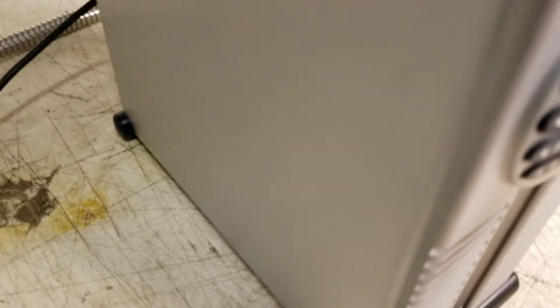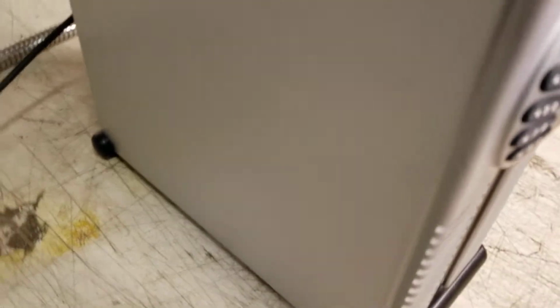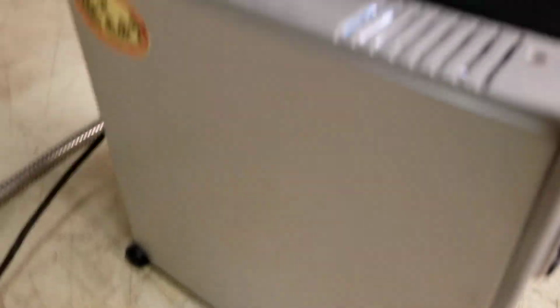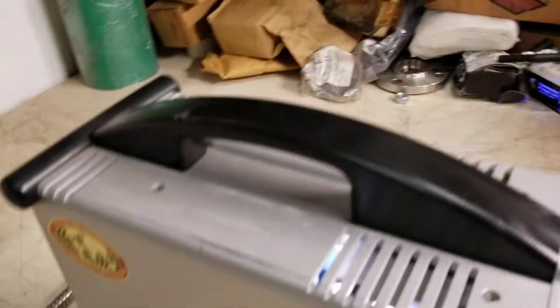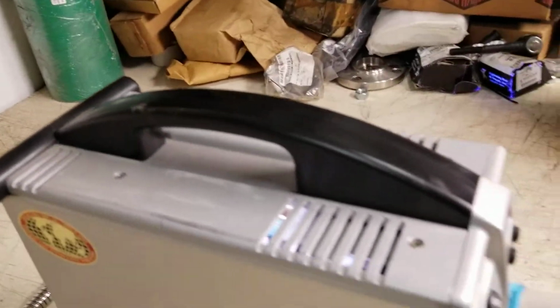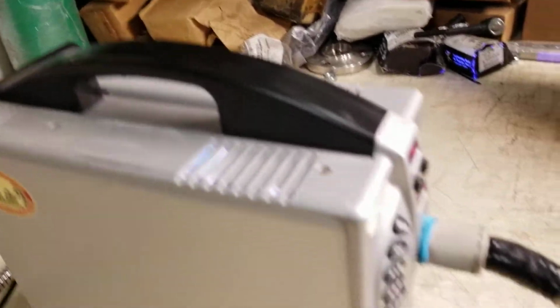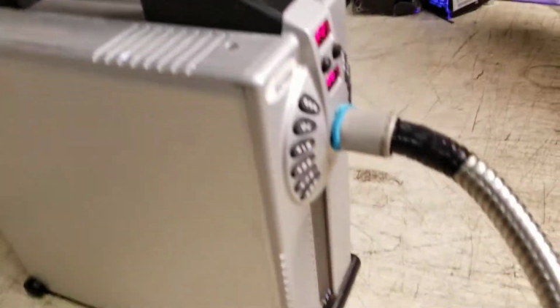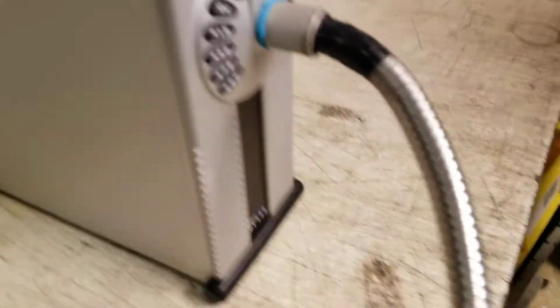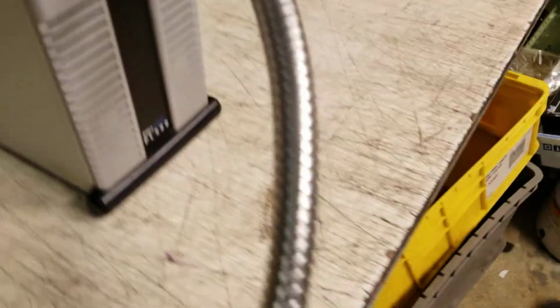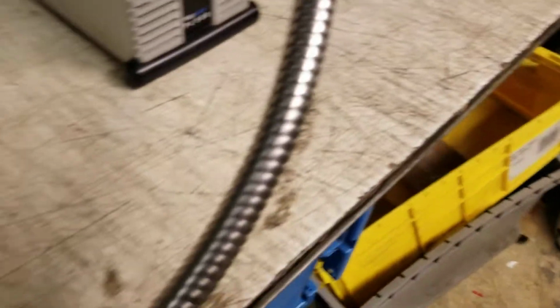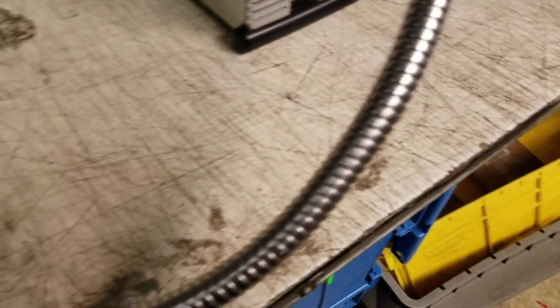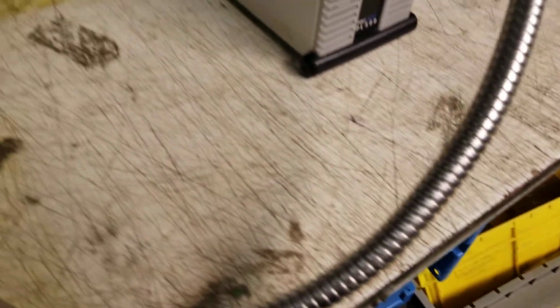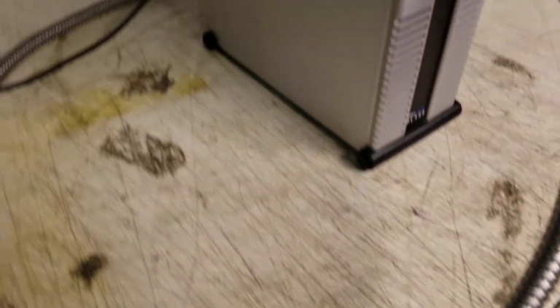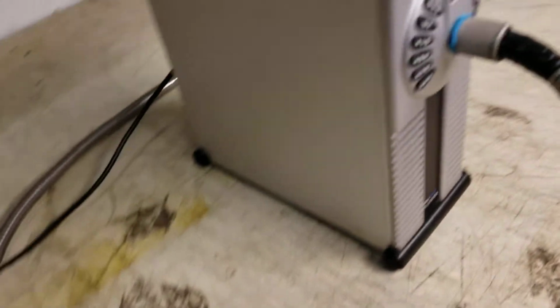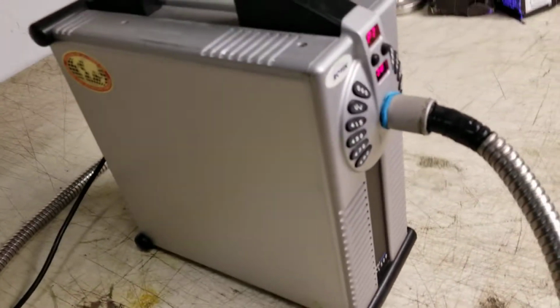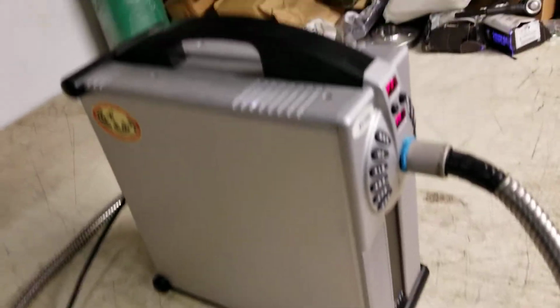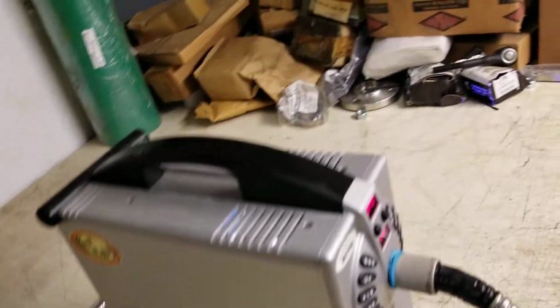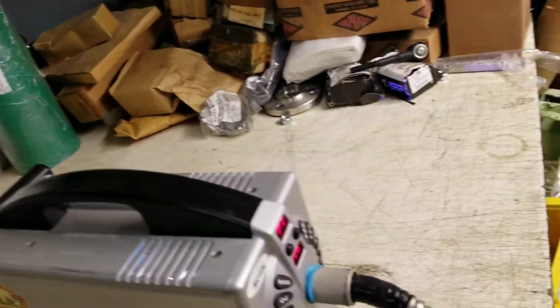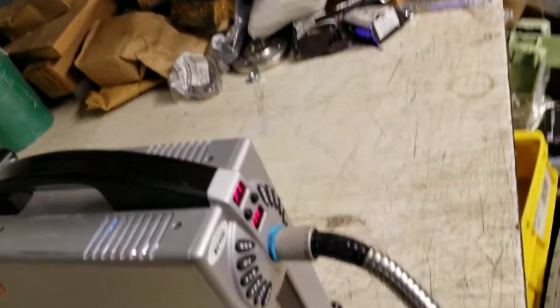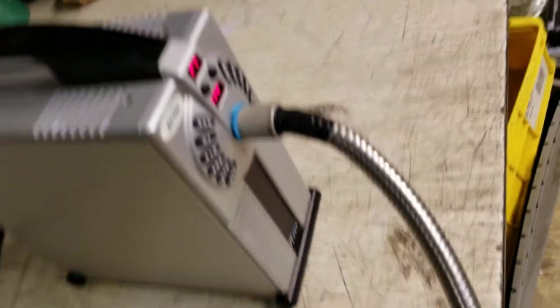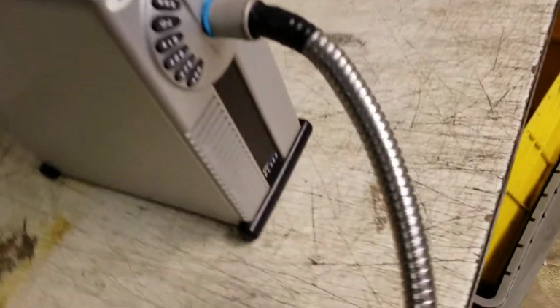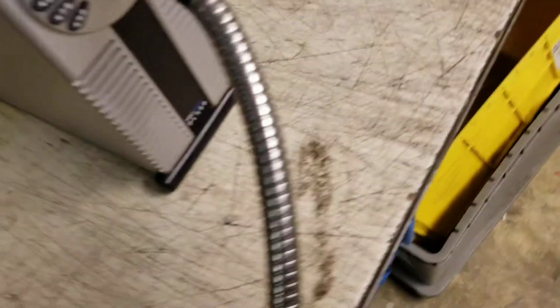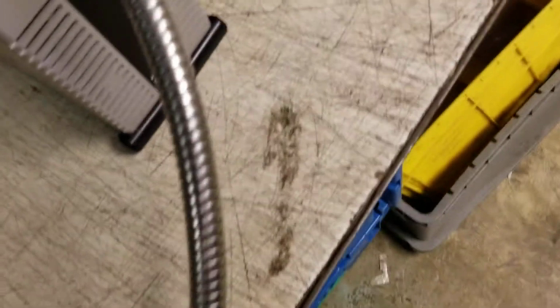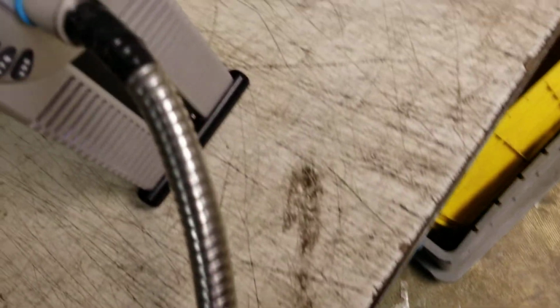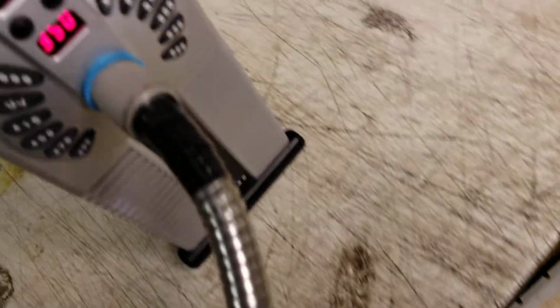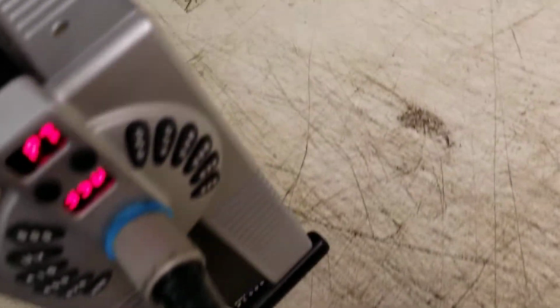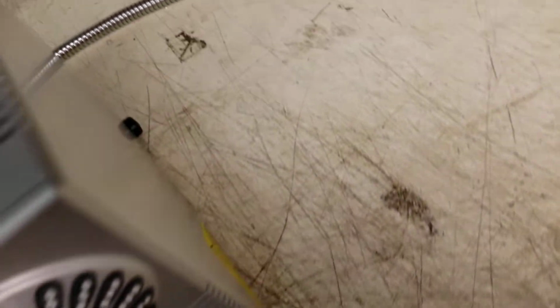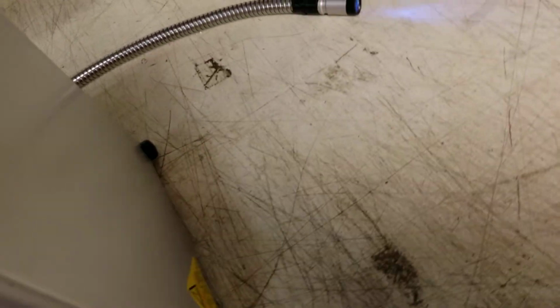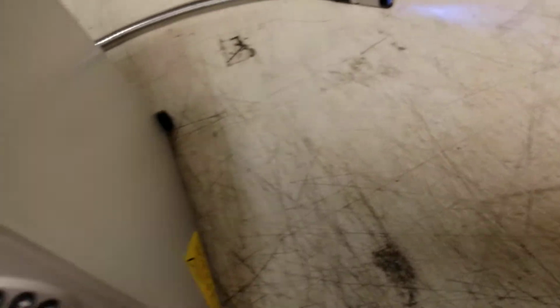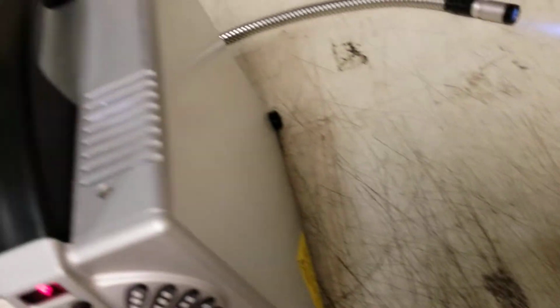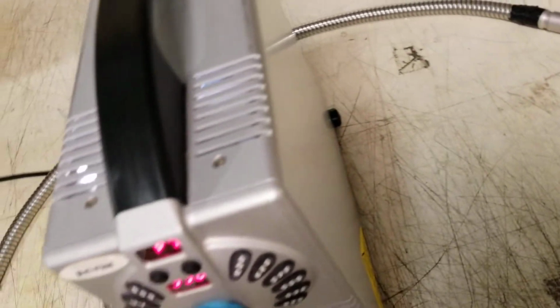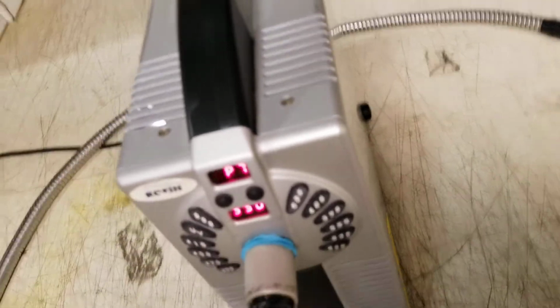It's fully functional. This is what you're getting — there's no case. Good luck bidding.